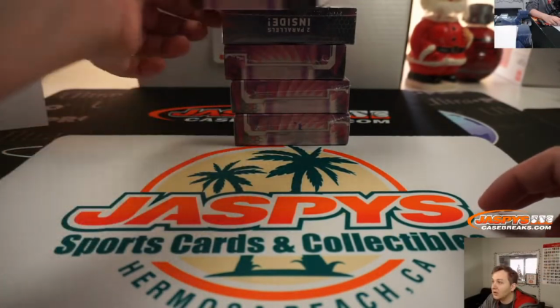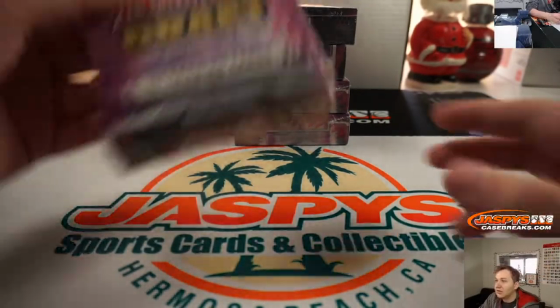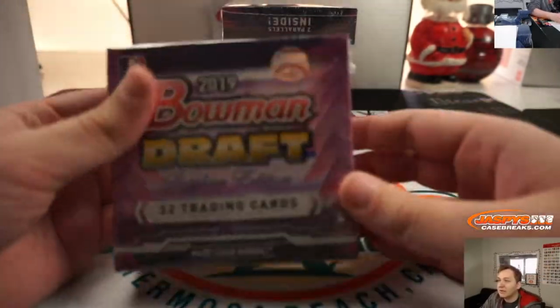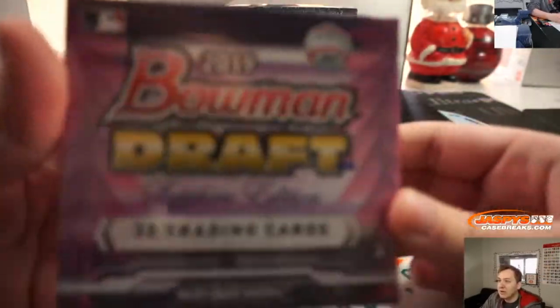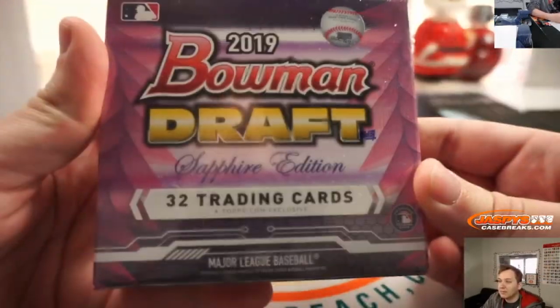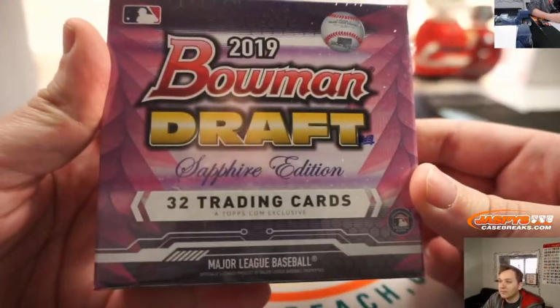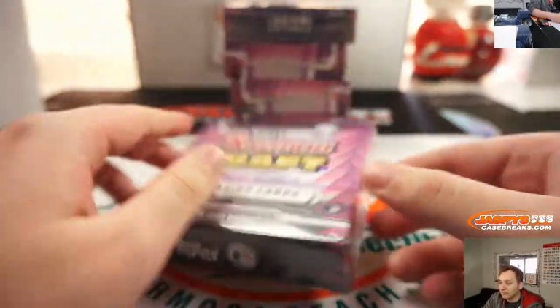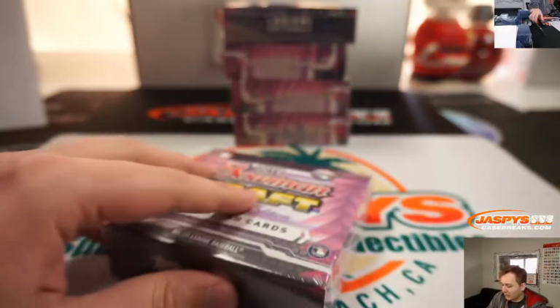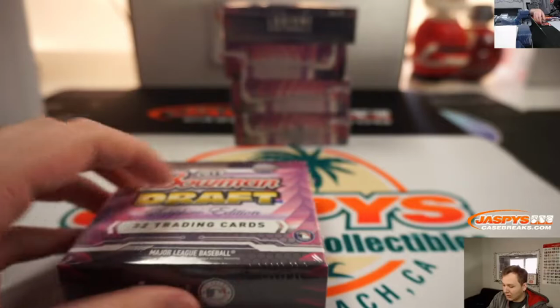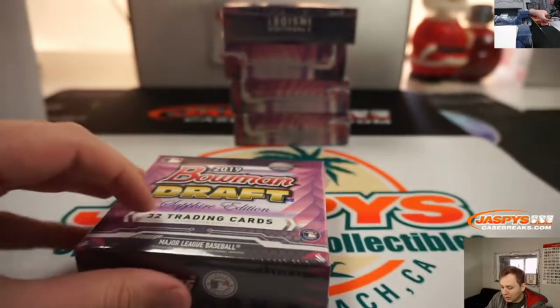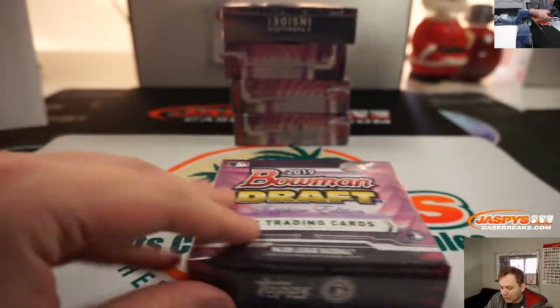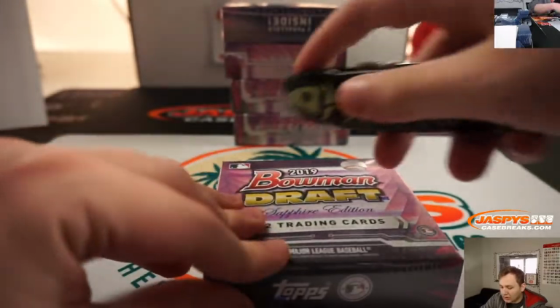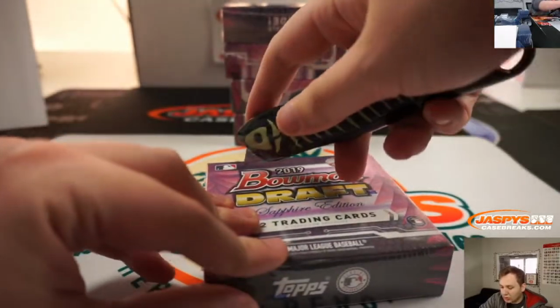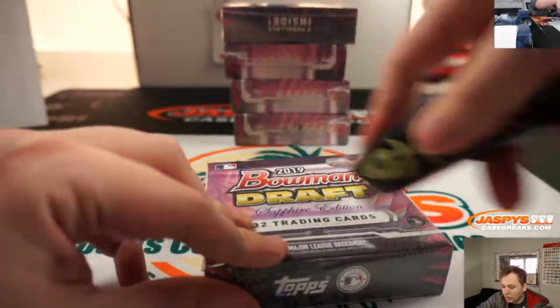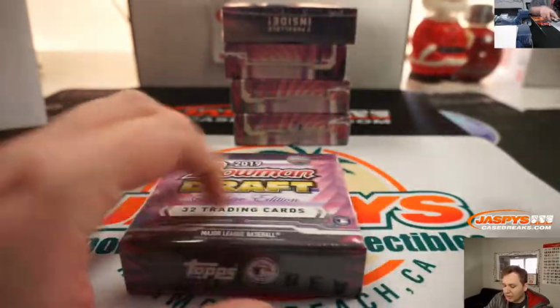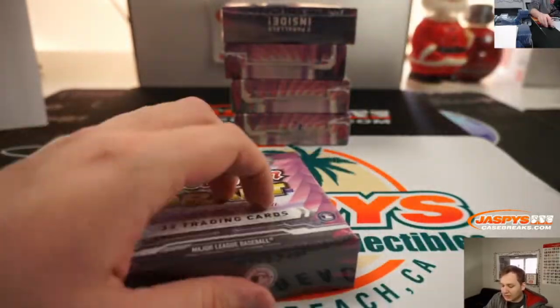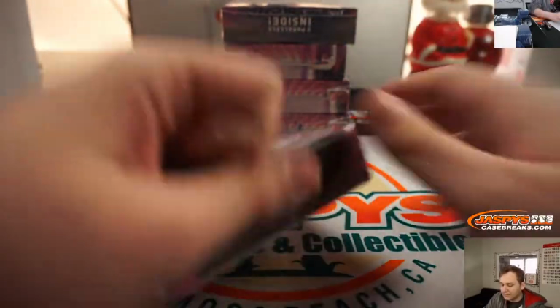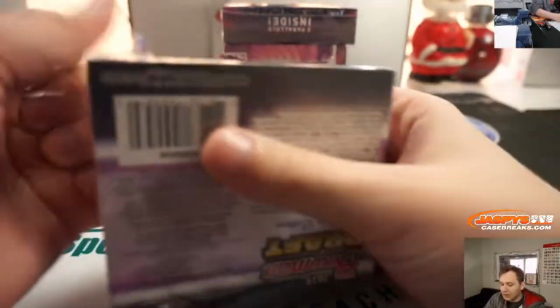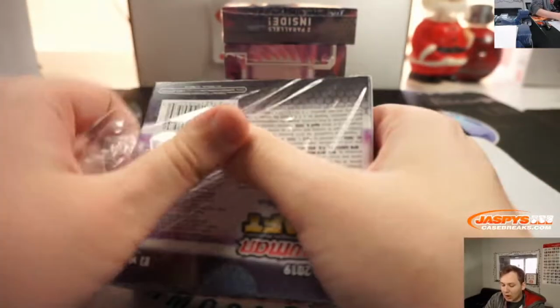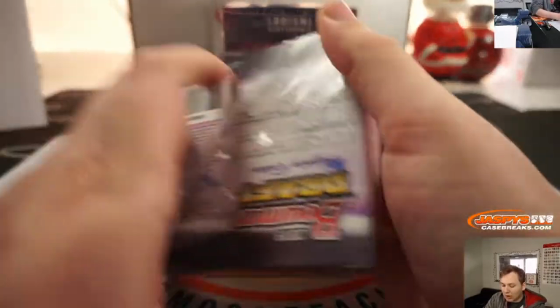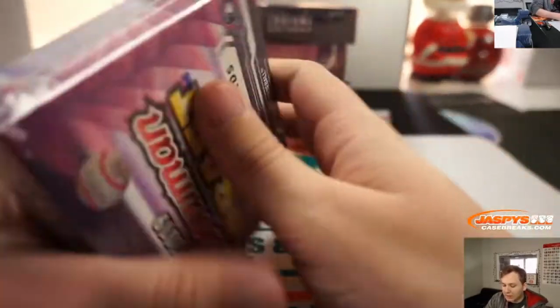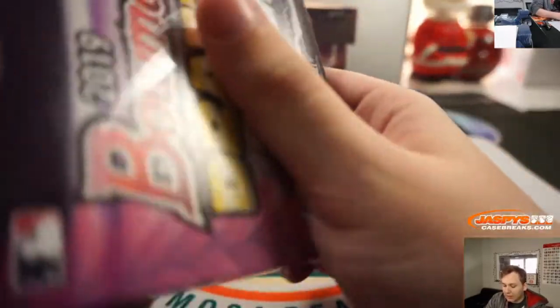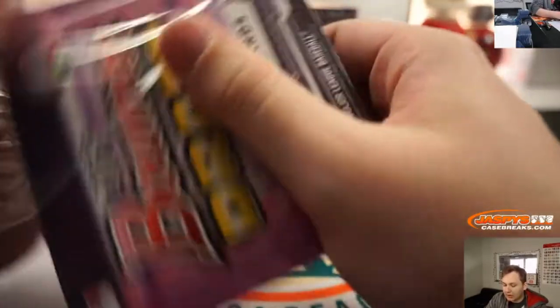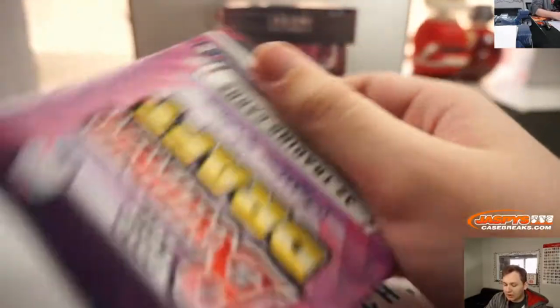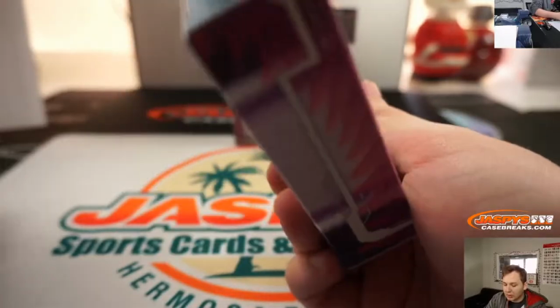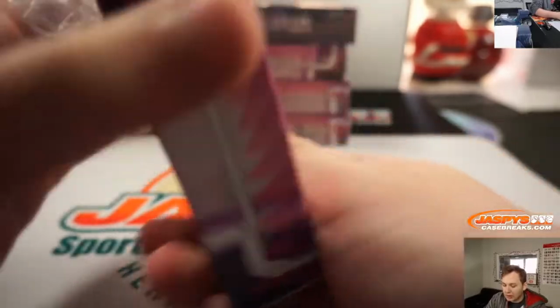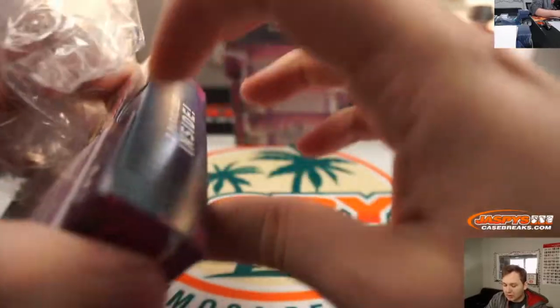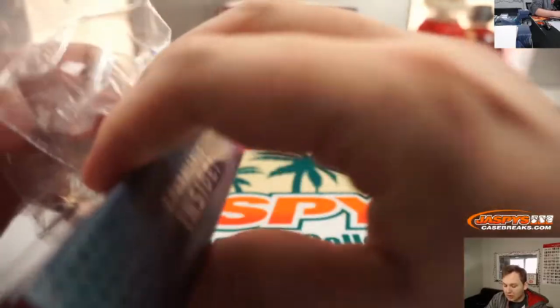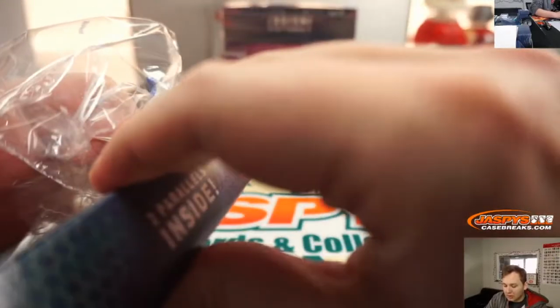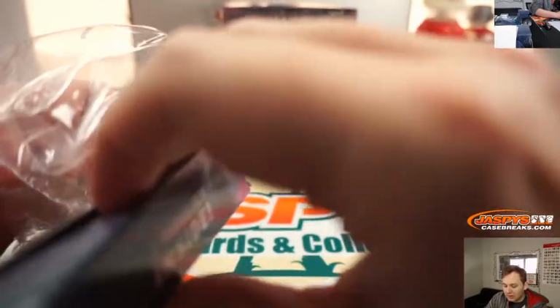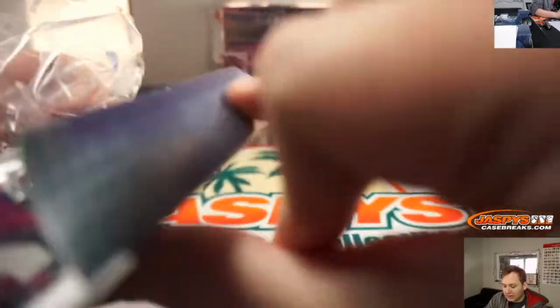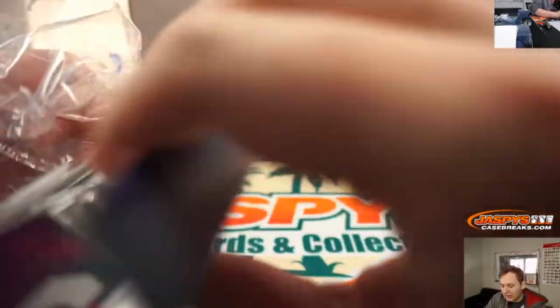Here are the five boxes we got. Good luck. 32 cards a box. No autographs, but the parallels should do pretty well if you decide to sell them.